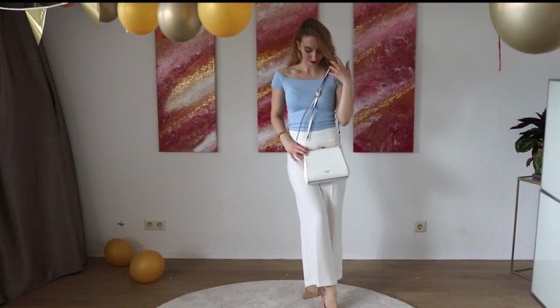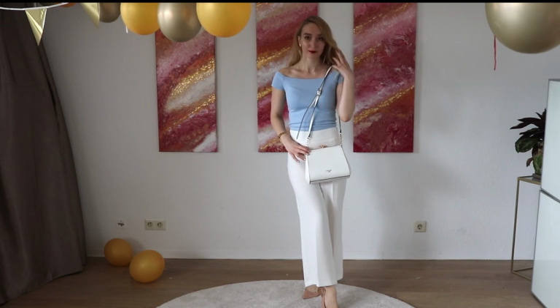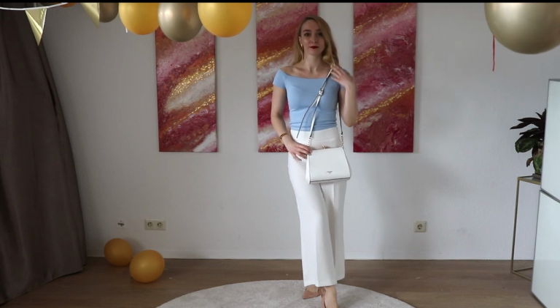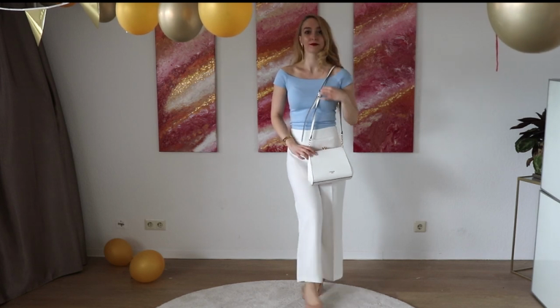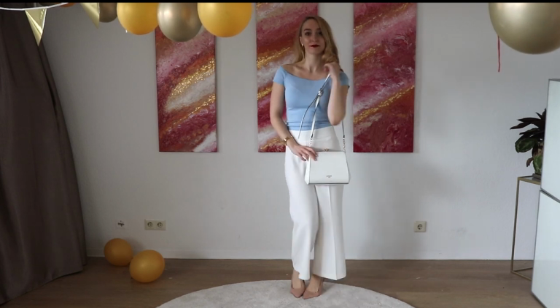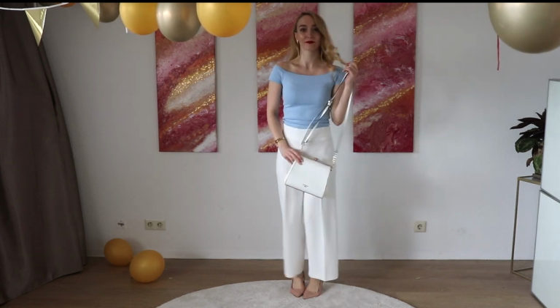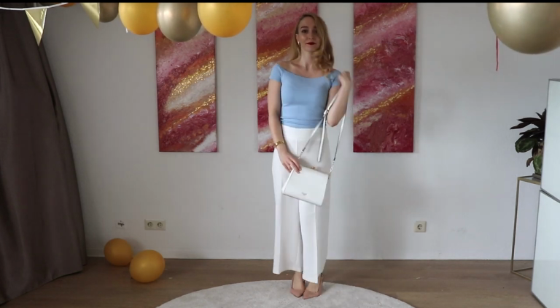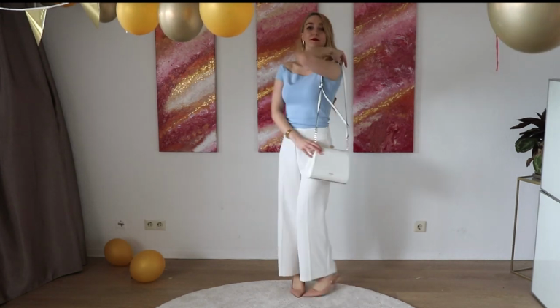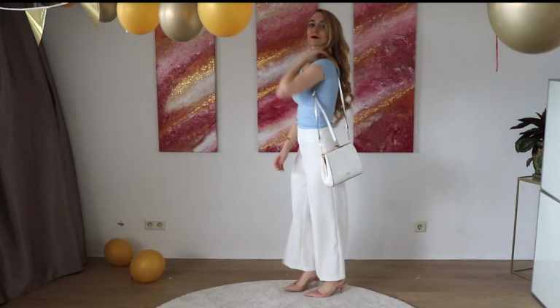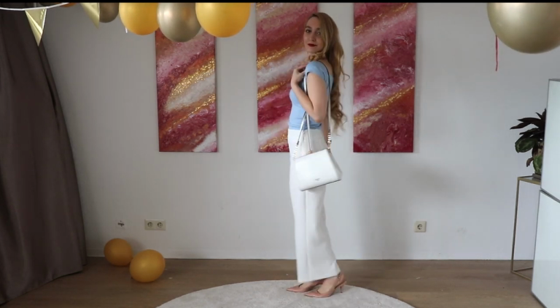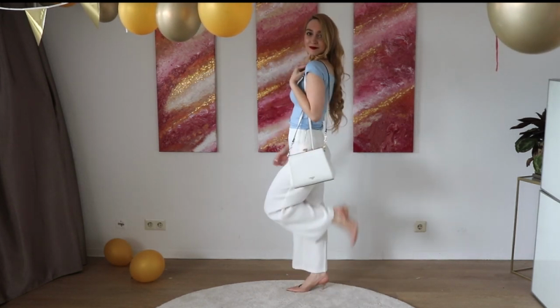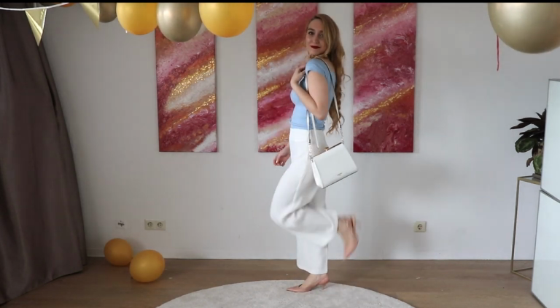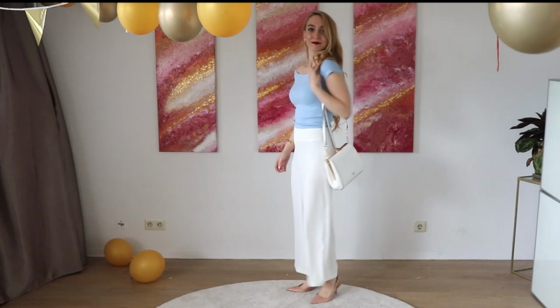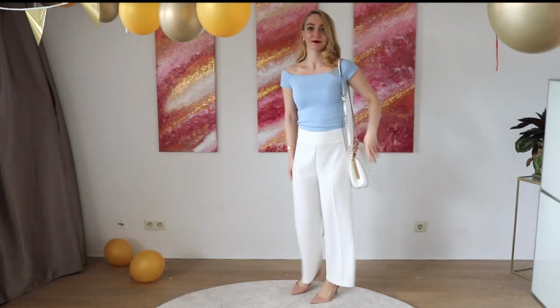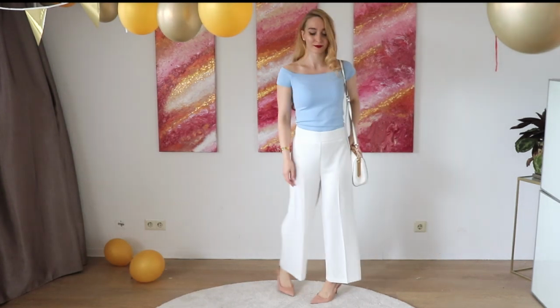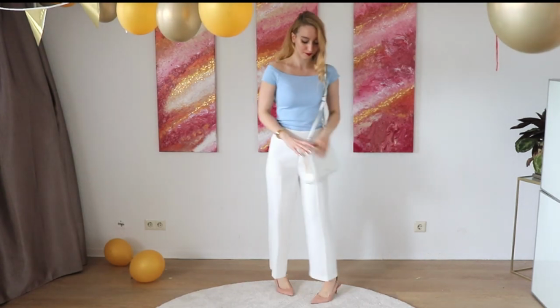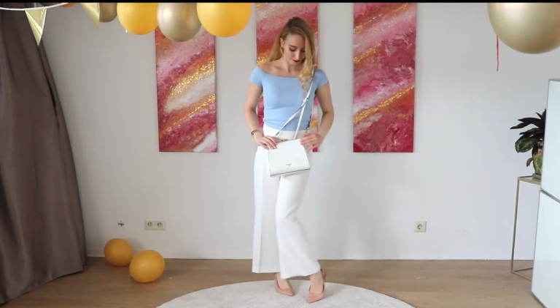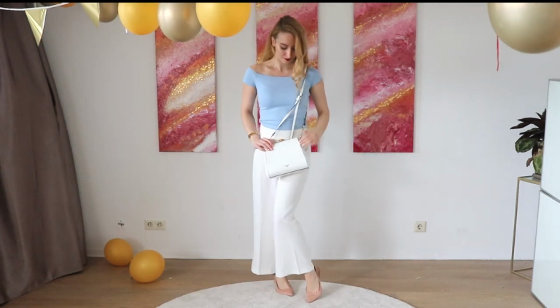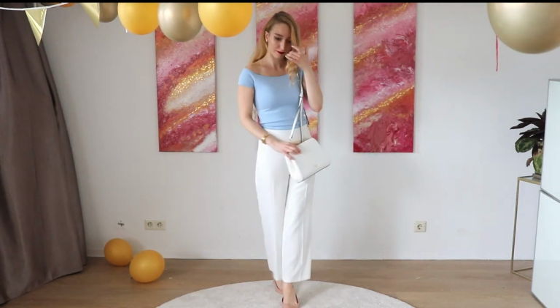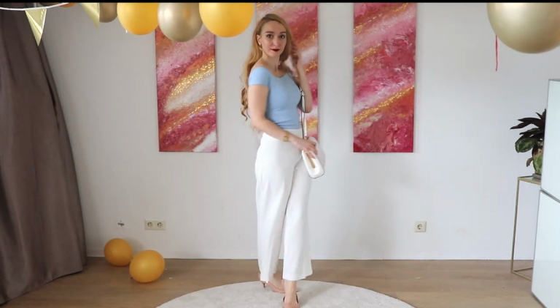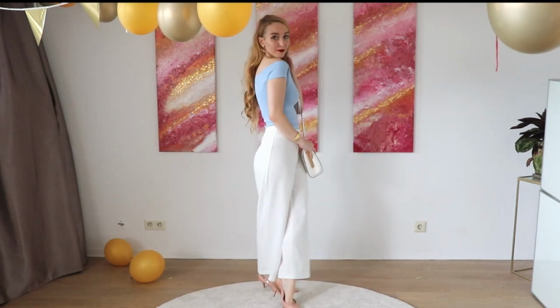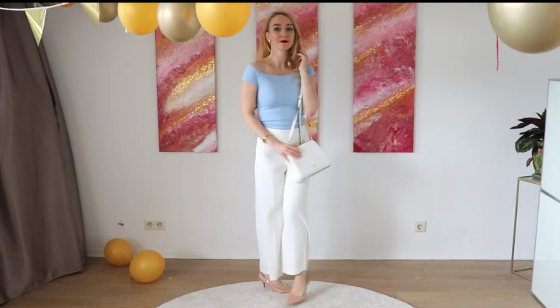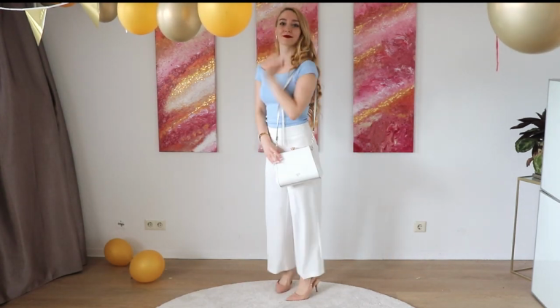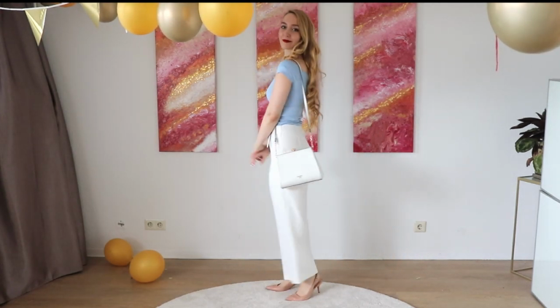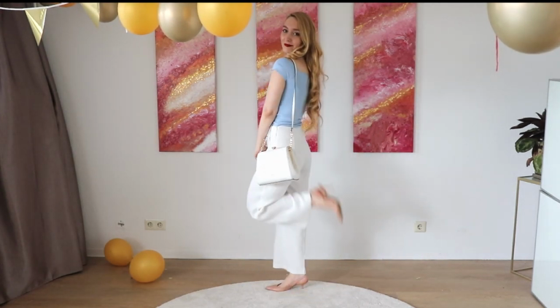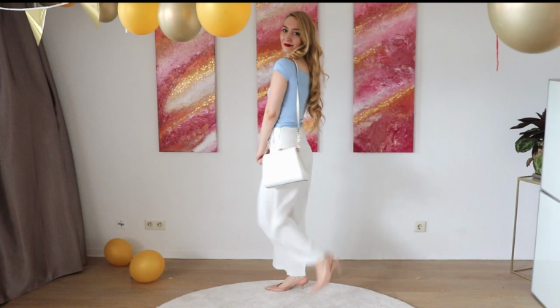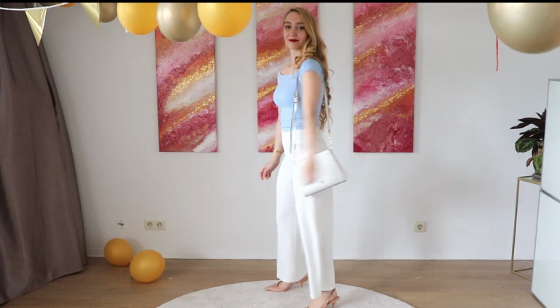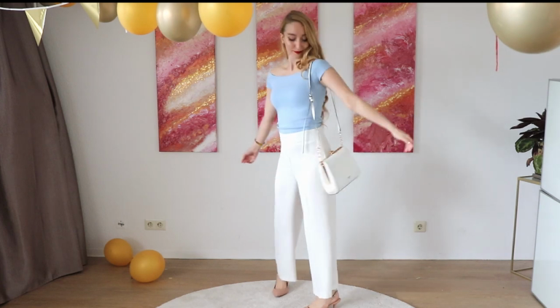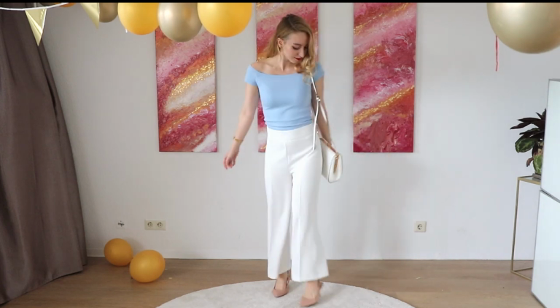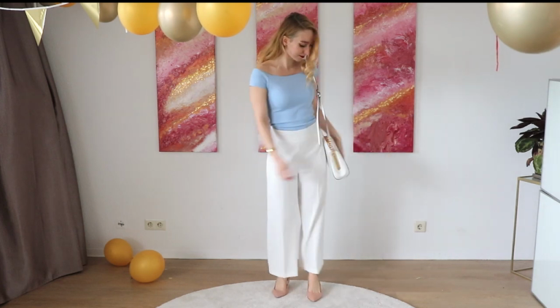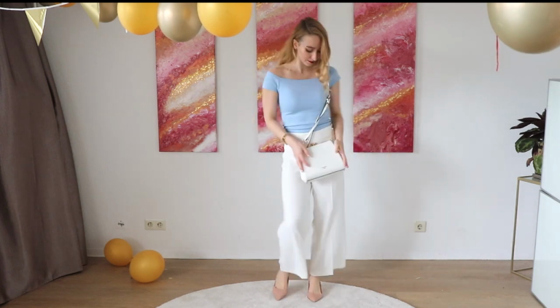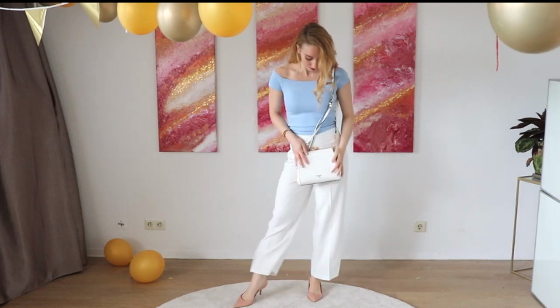By the way, I also have a video on how to pick a very elegant and chic, expensive-looking handbag, so check it out if you like — if you need more help about that, because you can get bags at any price point that look super chic and expensive.